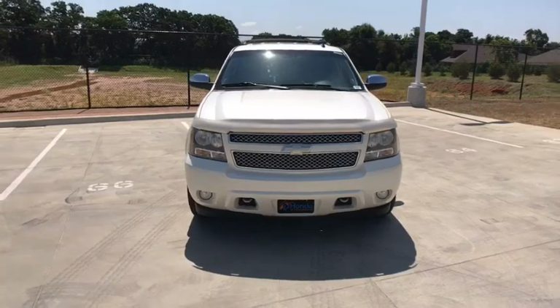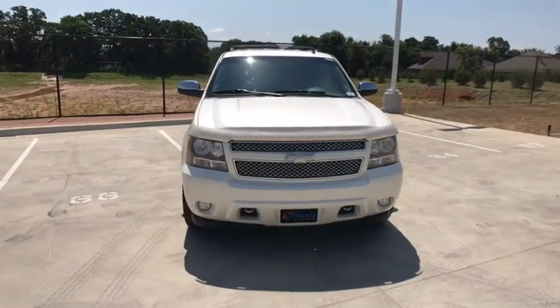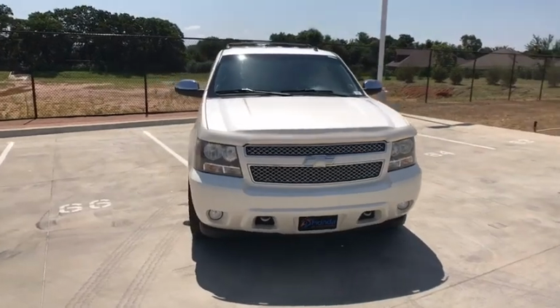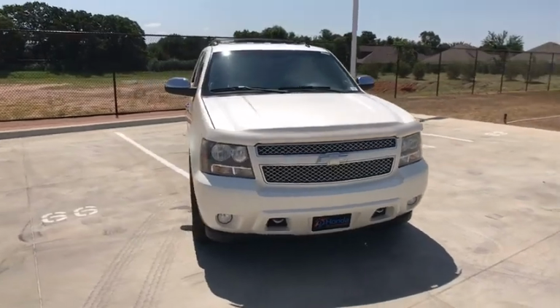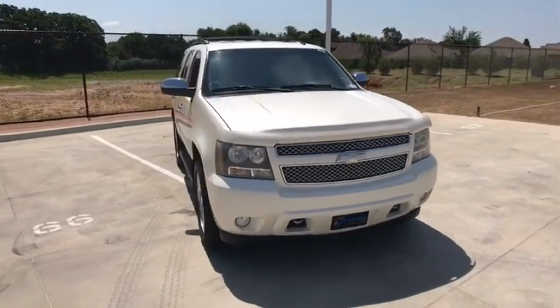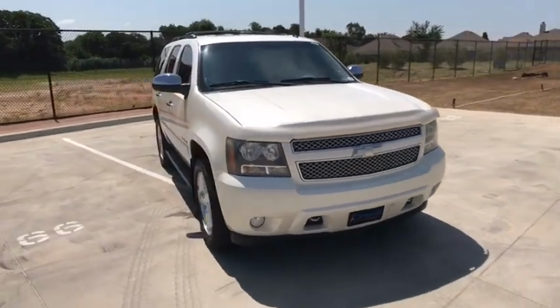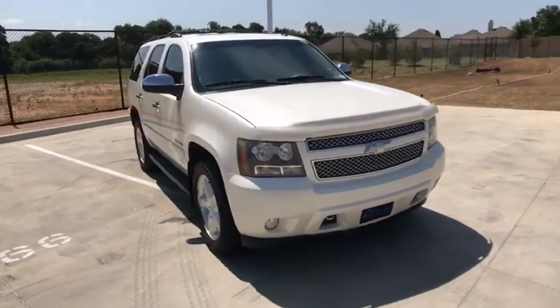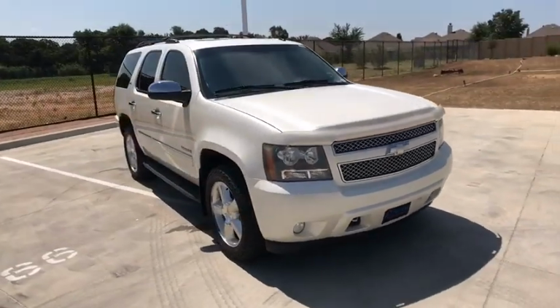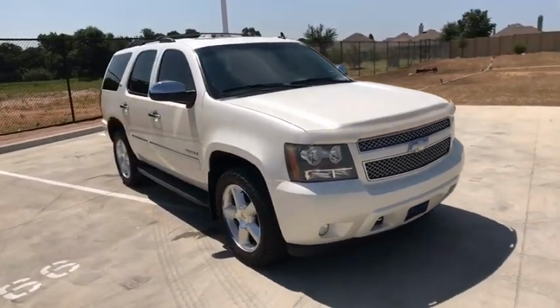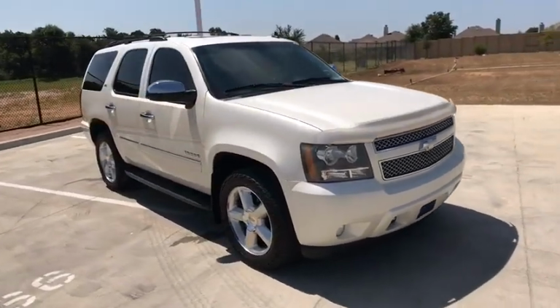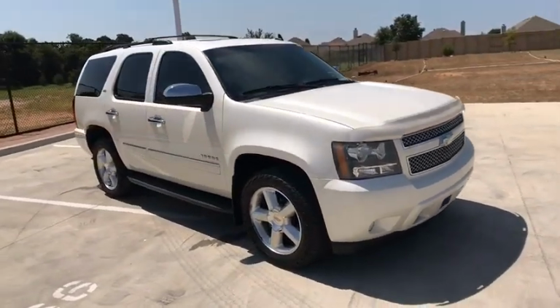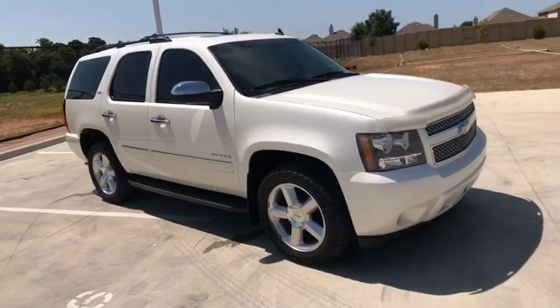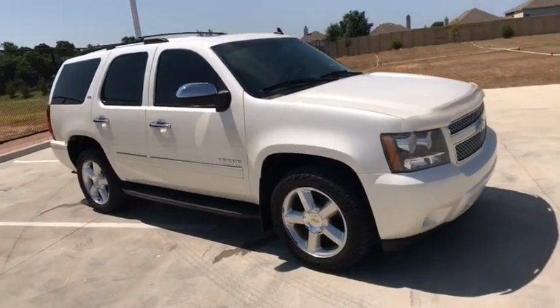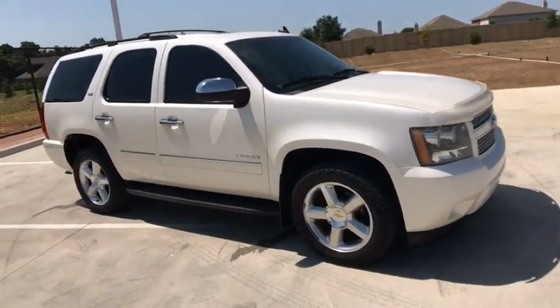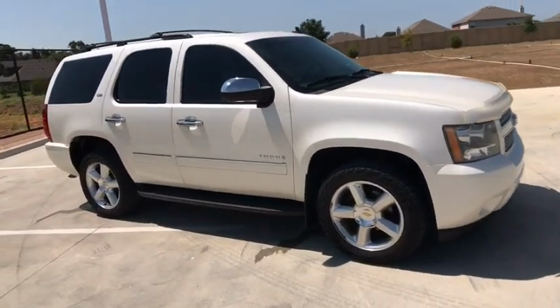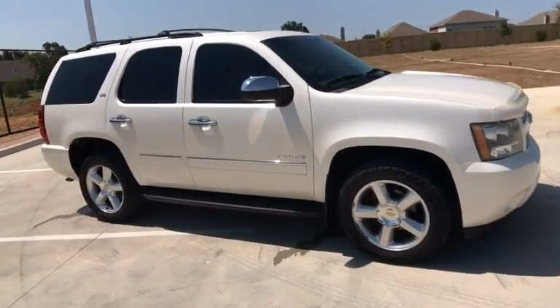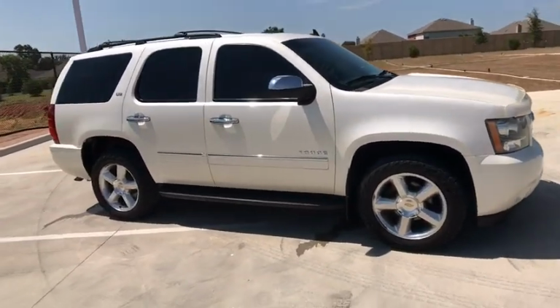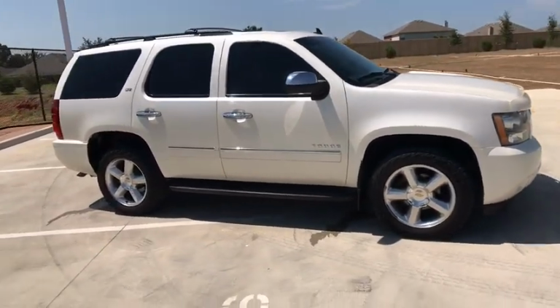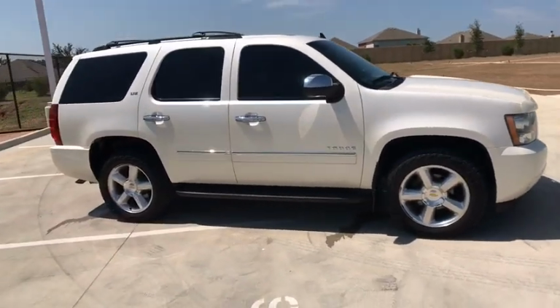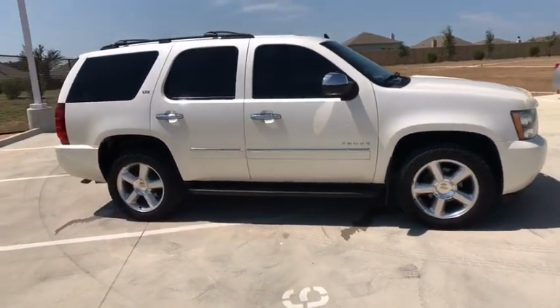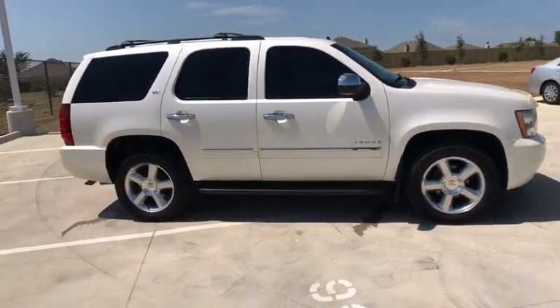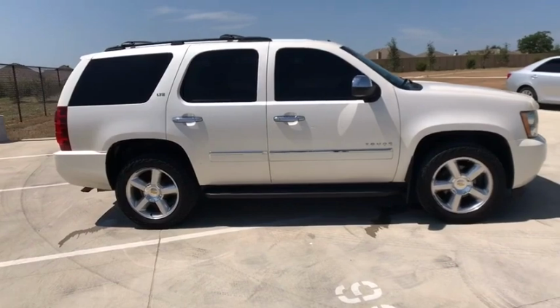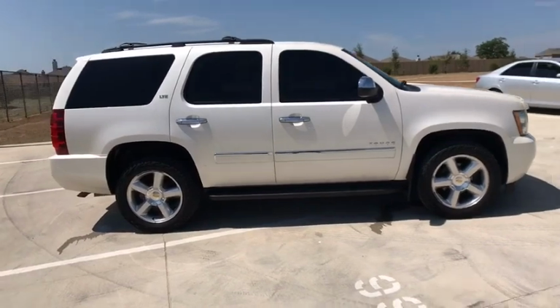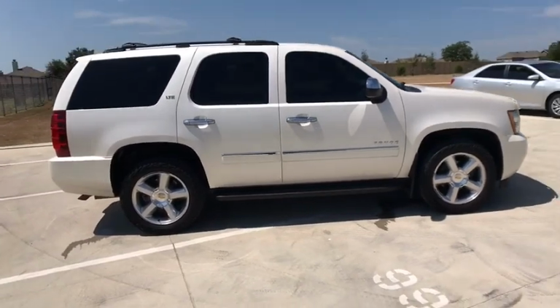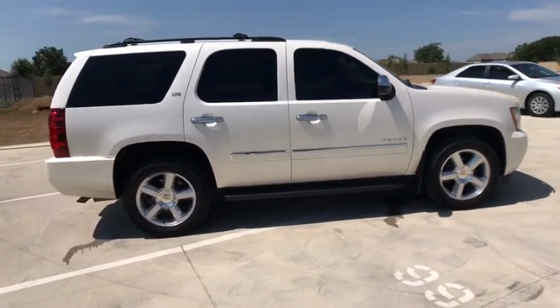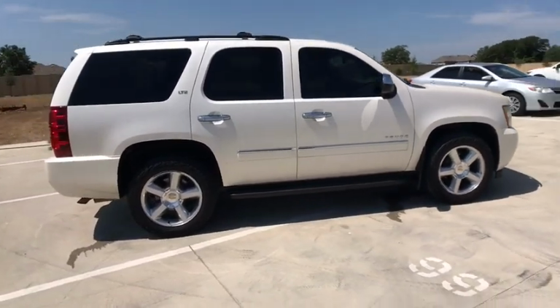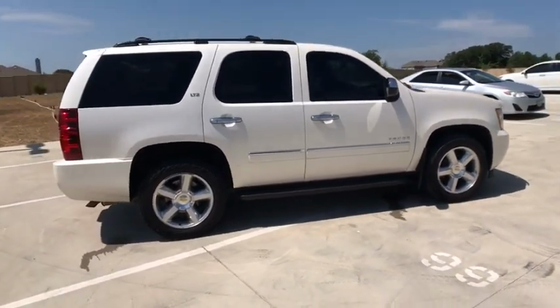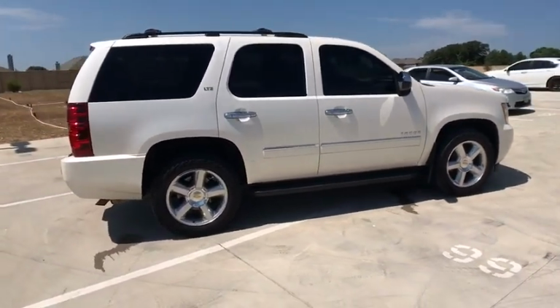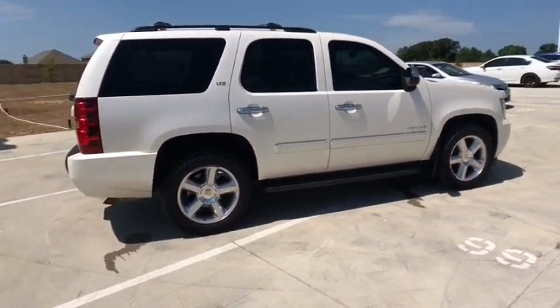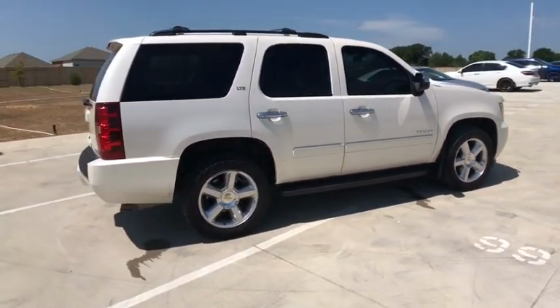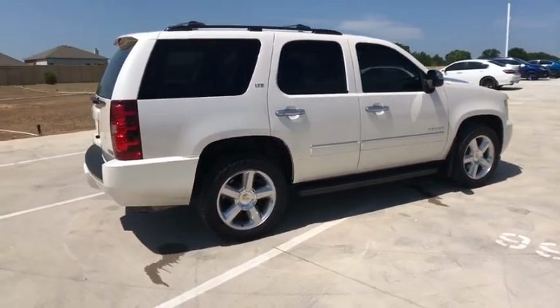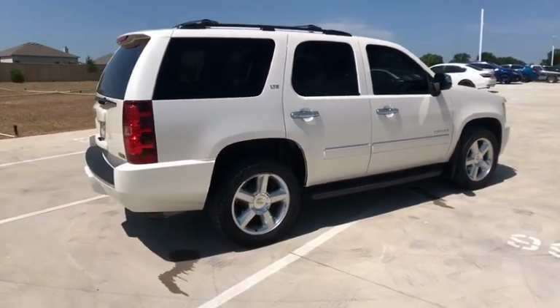Come test drive the 2011 Chevrolet Tahoe. Tahoe has been the best-selling sports utility vehicle, accounting annually for more than 25% of all full-size SUV registrations in the United States. Here are some of this vehicle's great options.